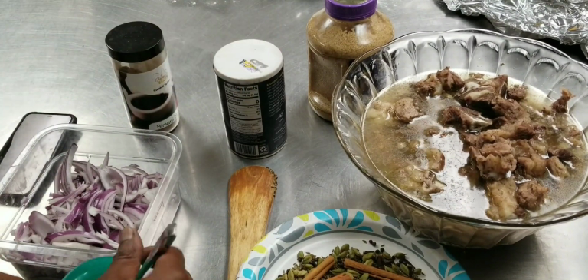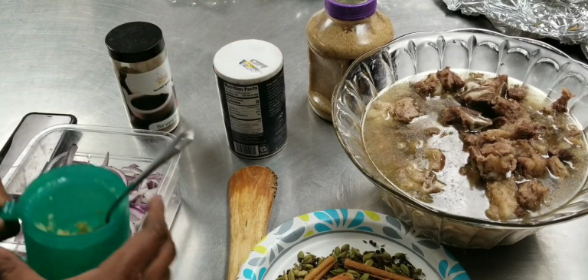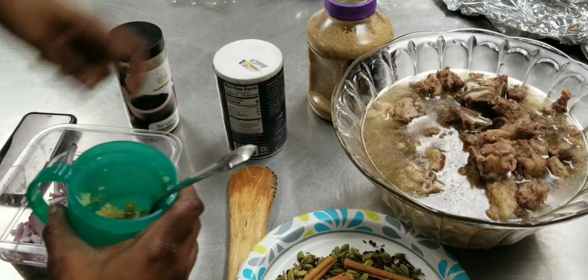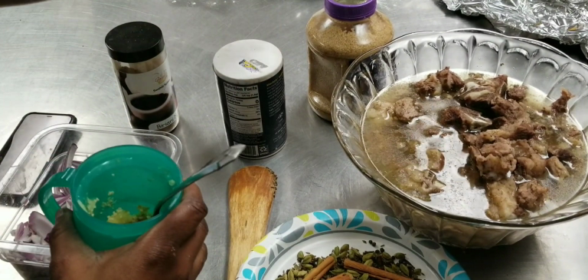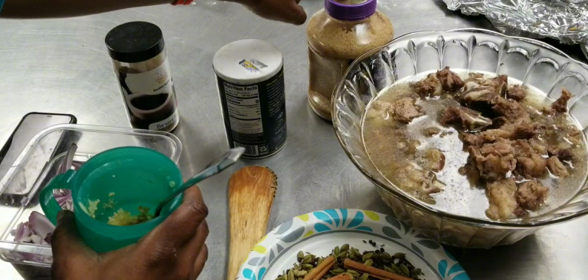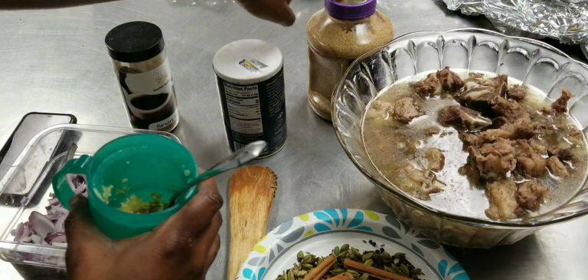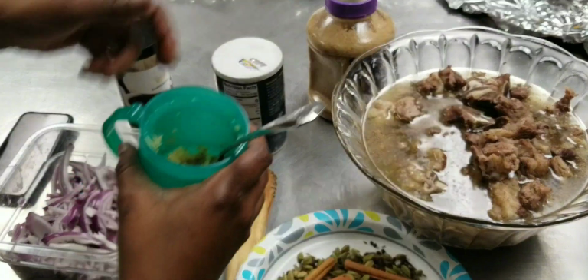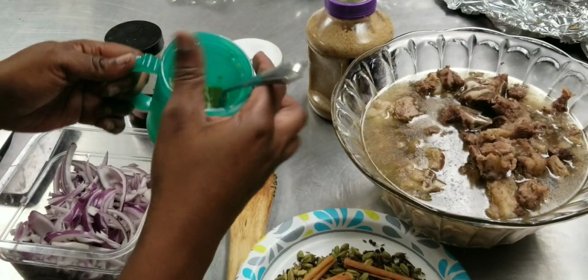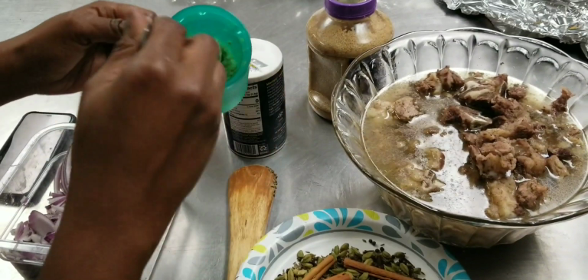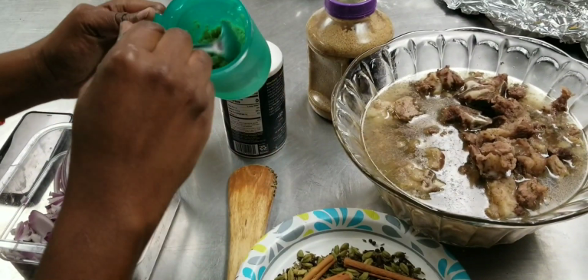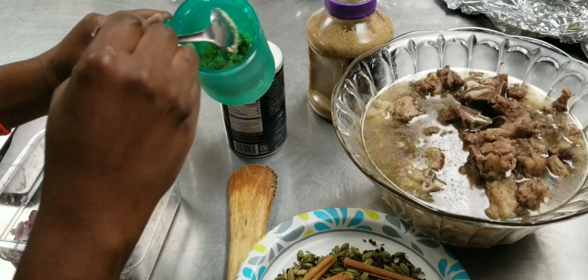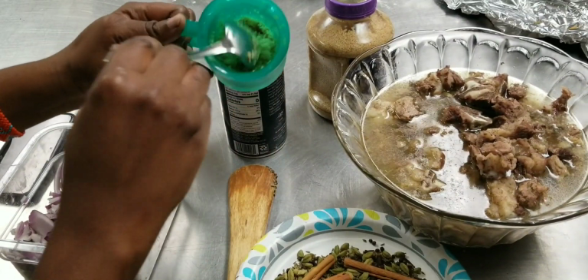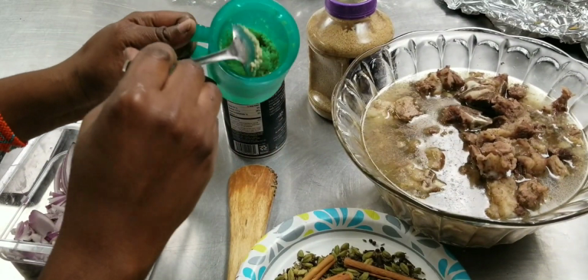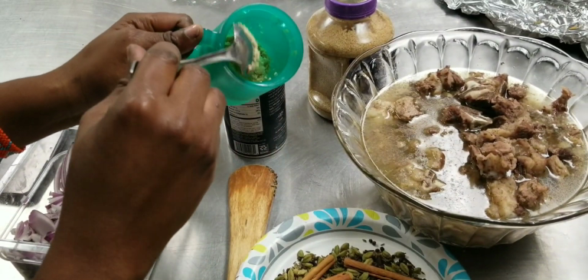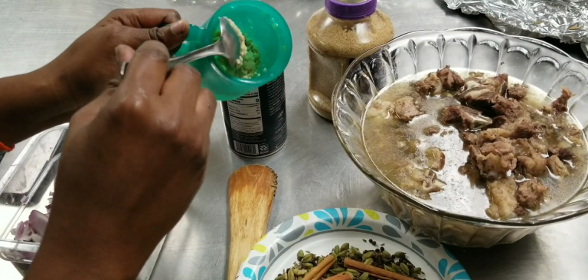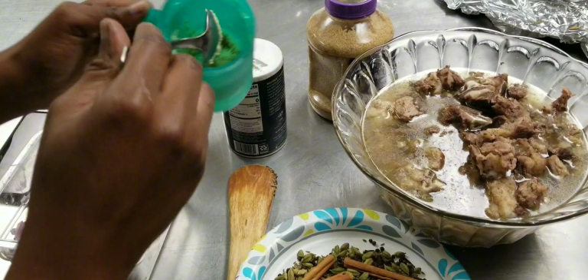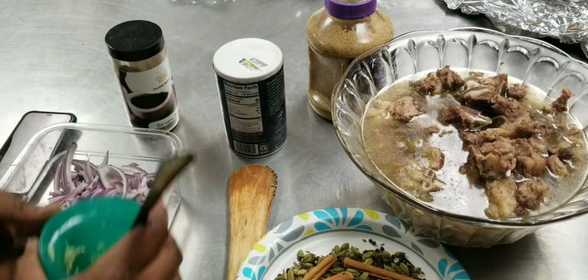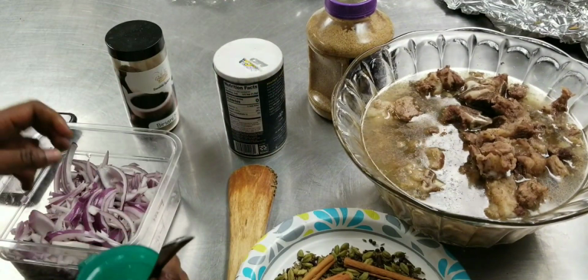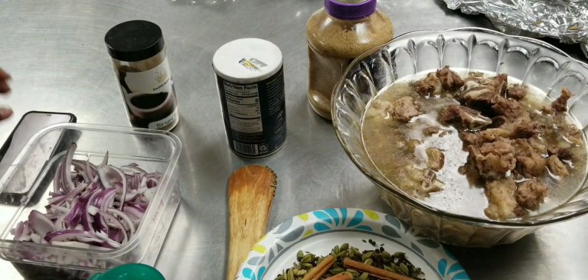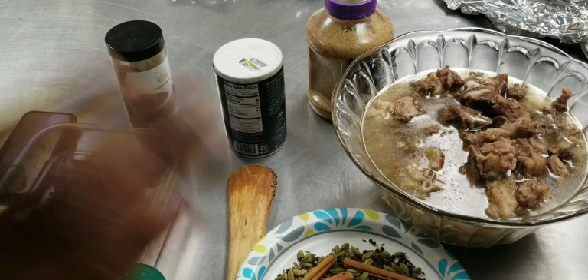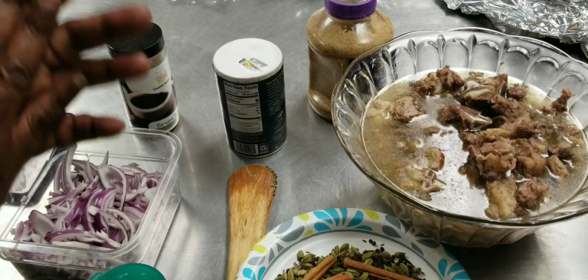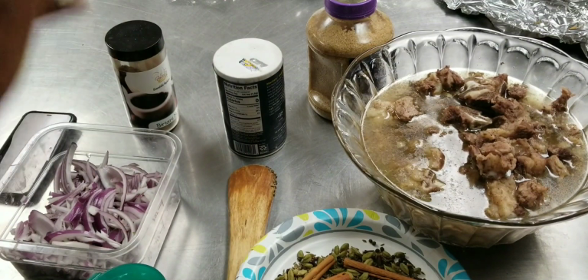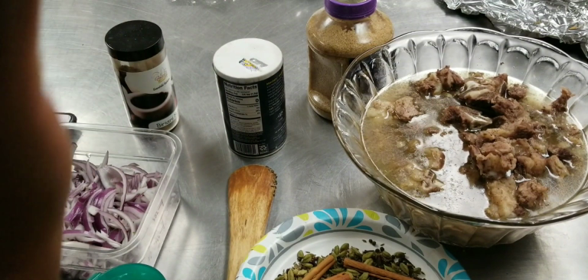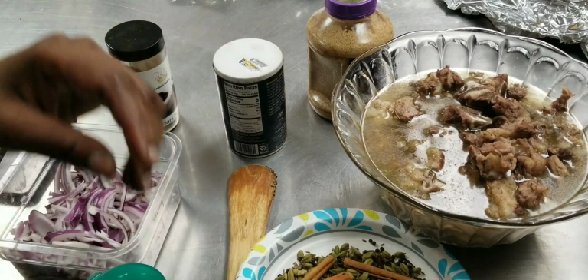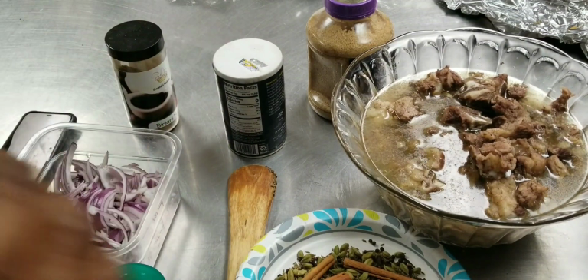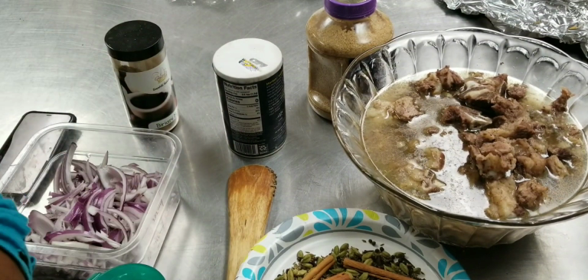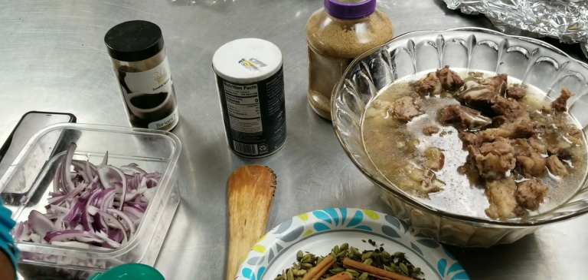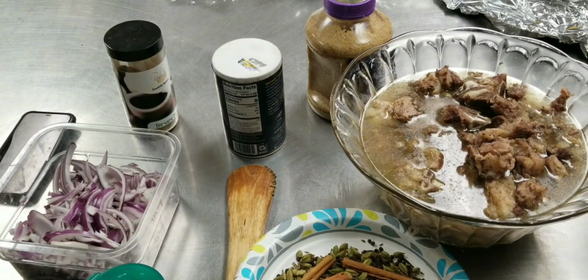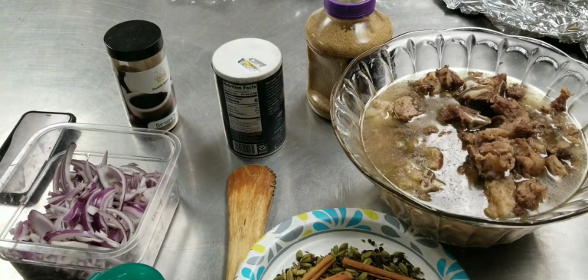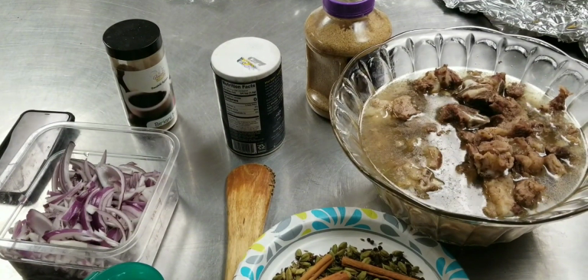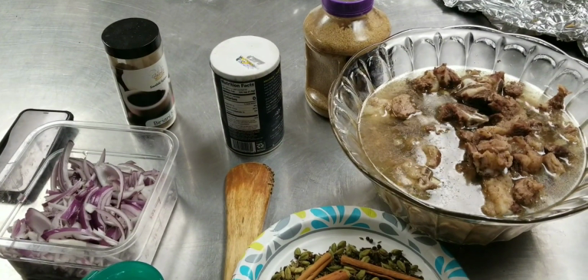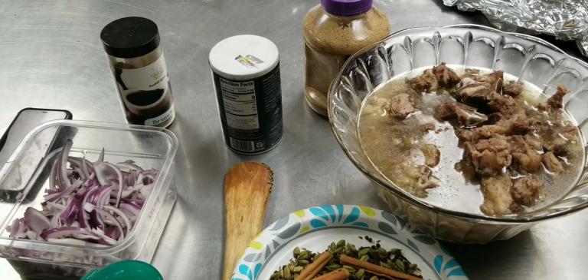I have used a mixture of garlic paste and ginger on here. All right, so now we're going to go to the kitchen and you guys can cook along.